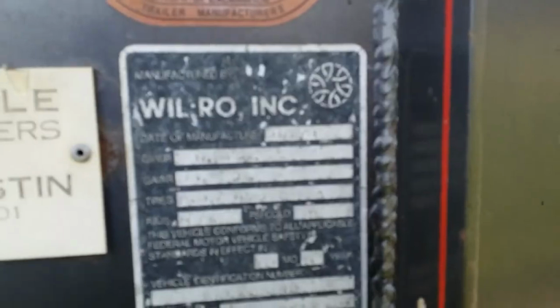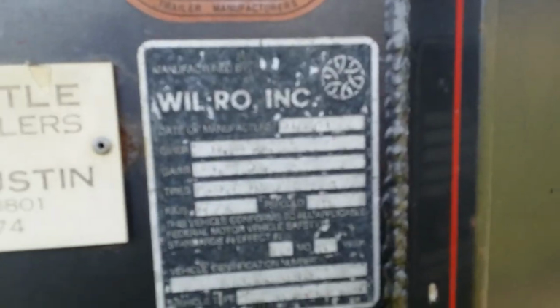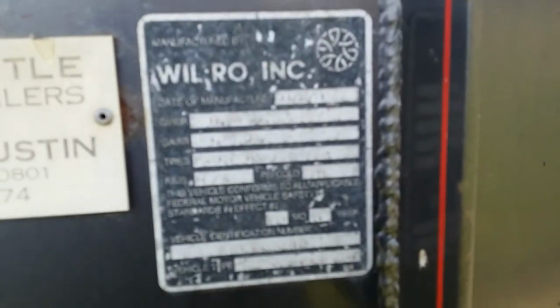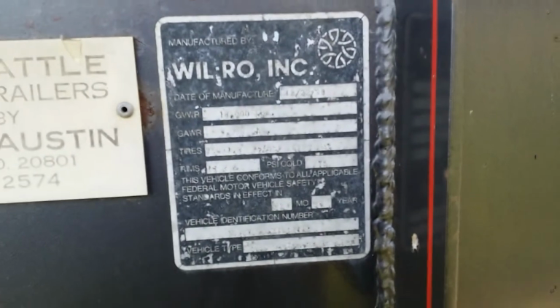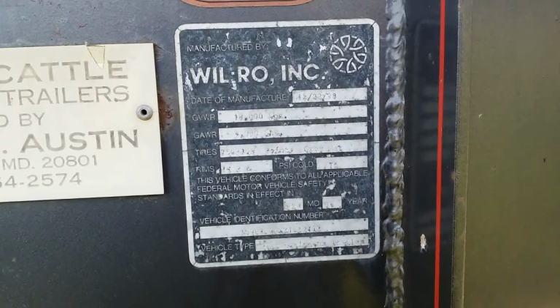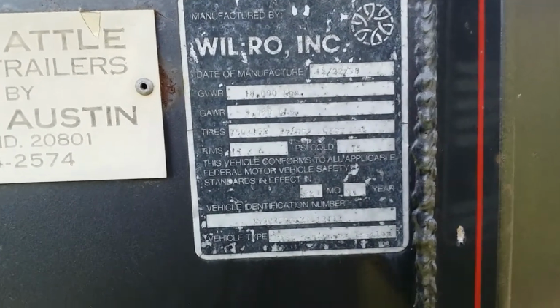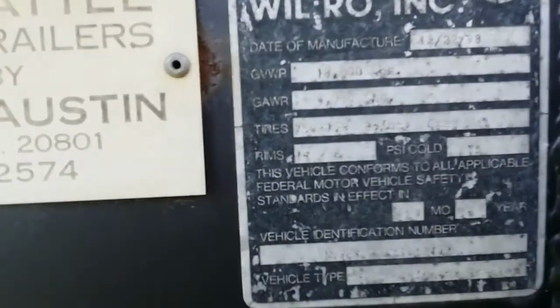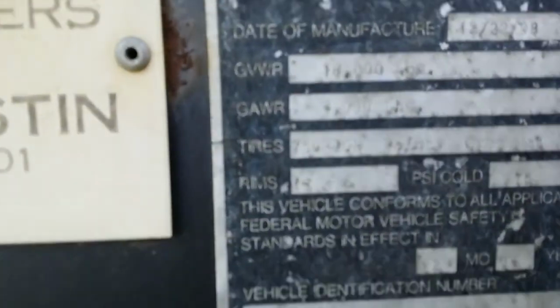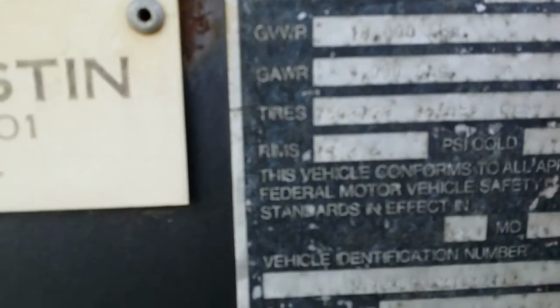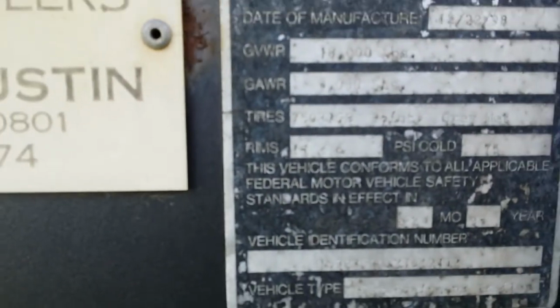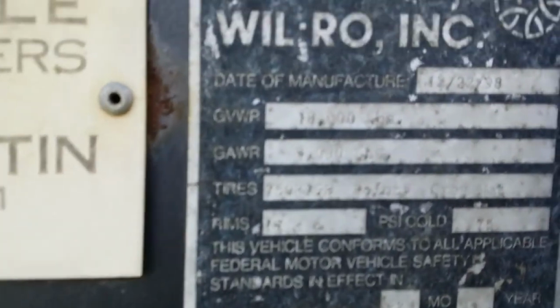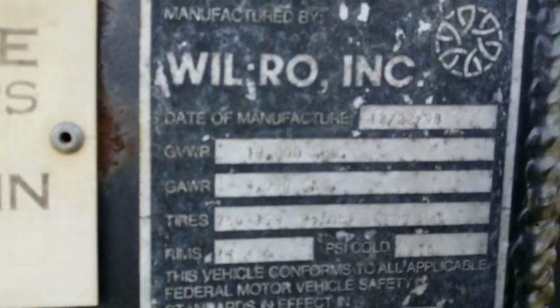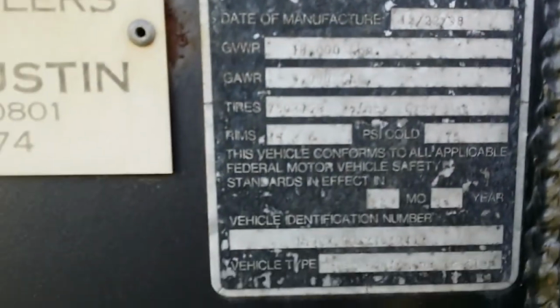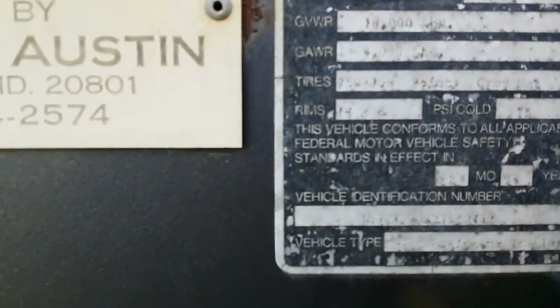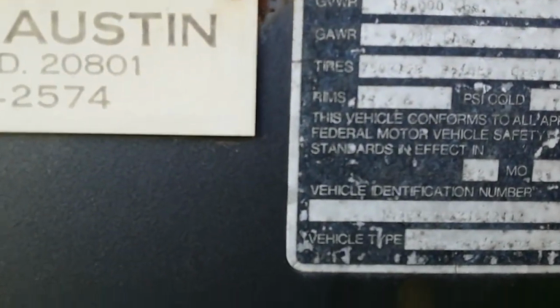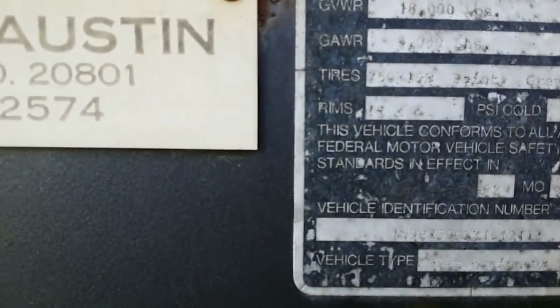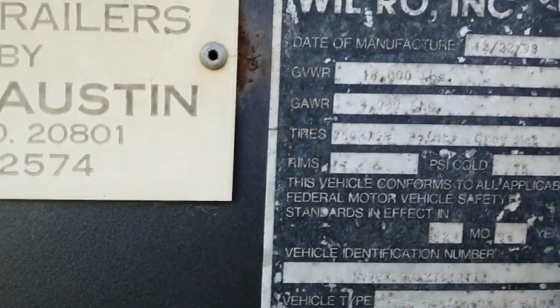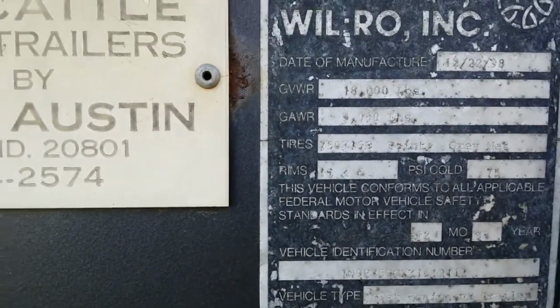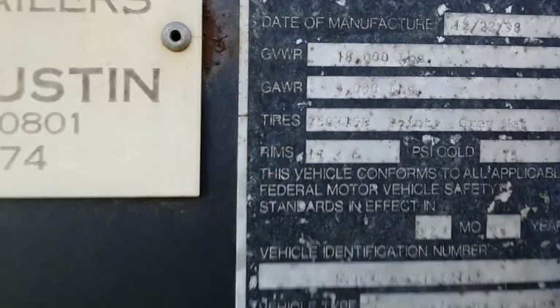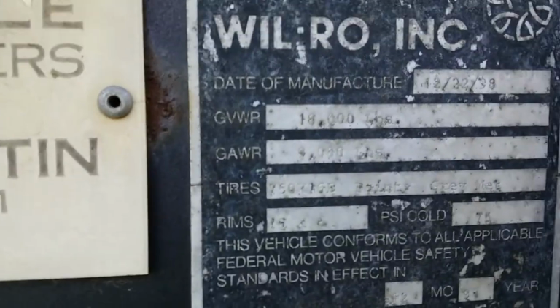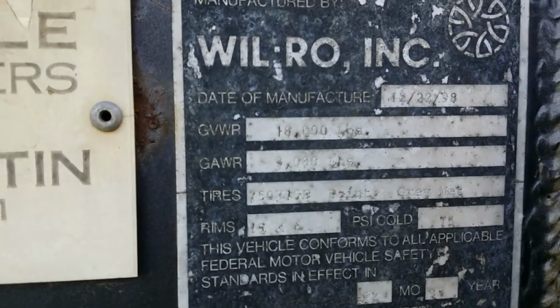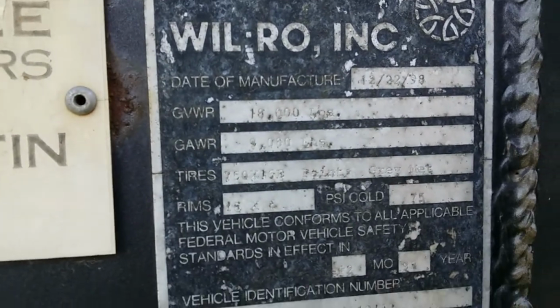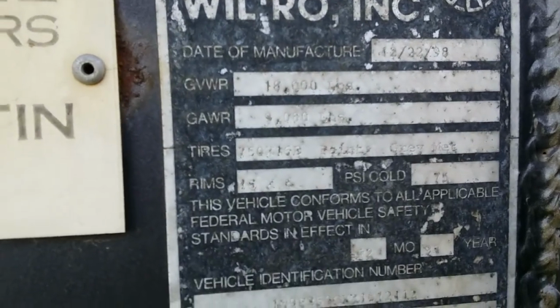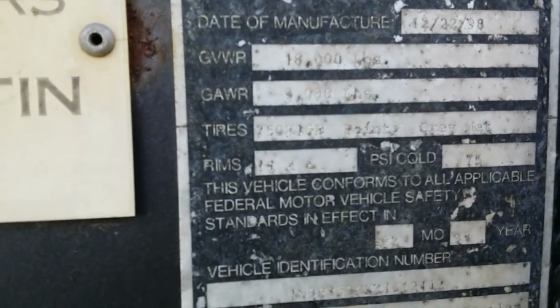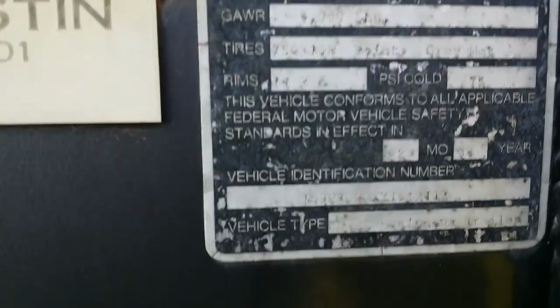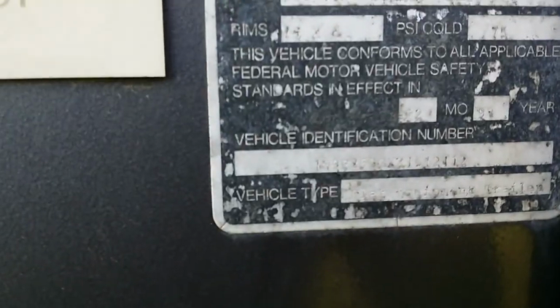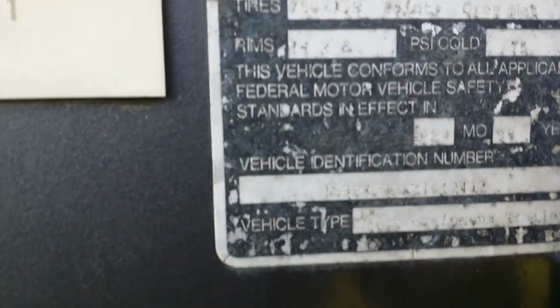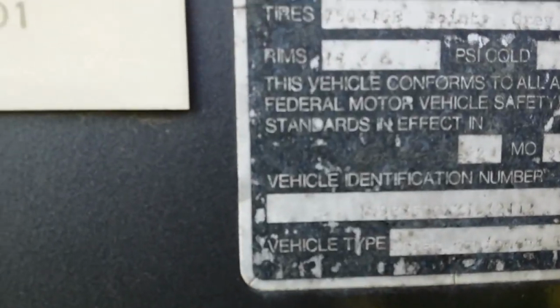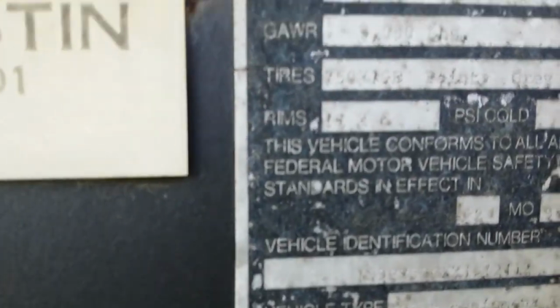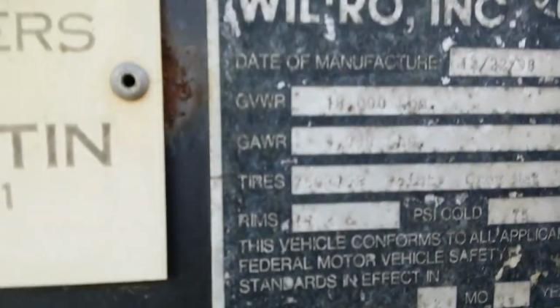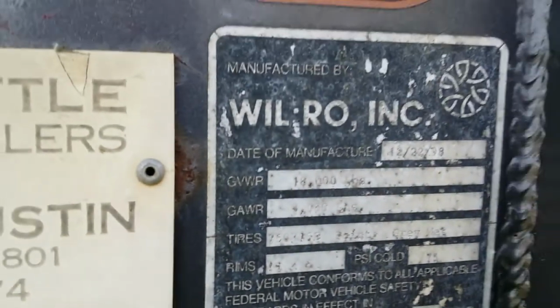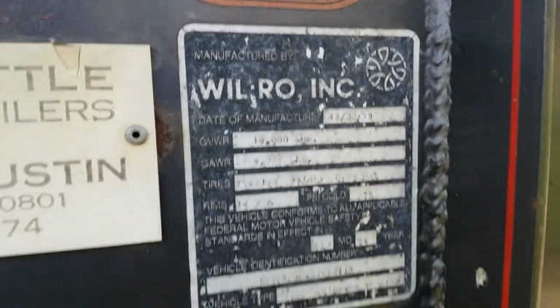Here we have the plate with the specs and everything. The trailer was manufactured on 12-22-98. It's an 18,000-pound GVWR trailer, and here are the other specs.